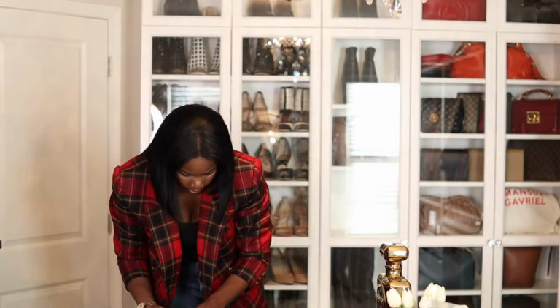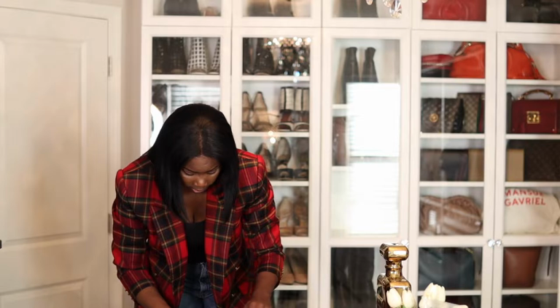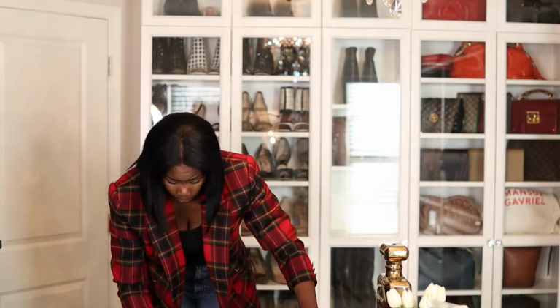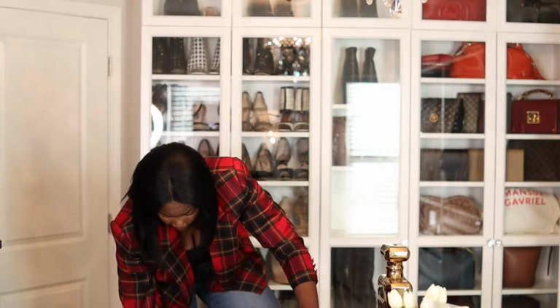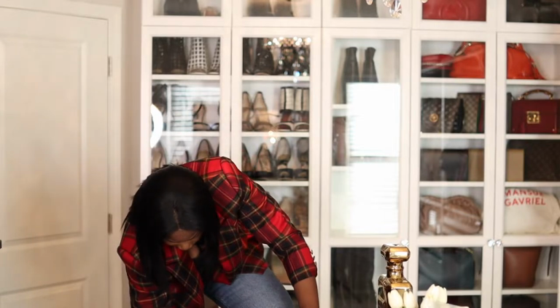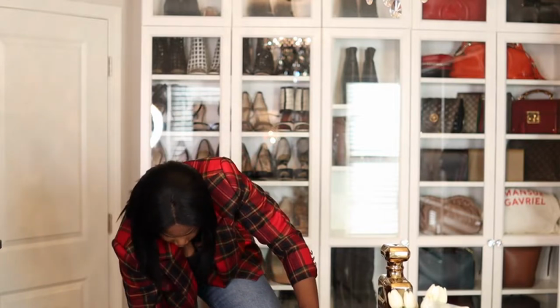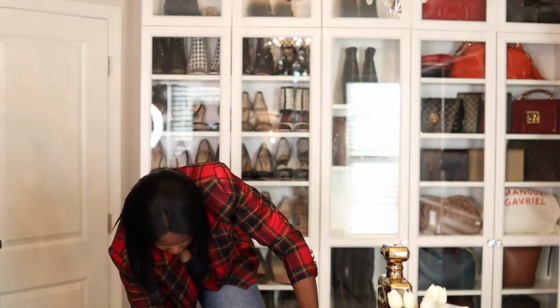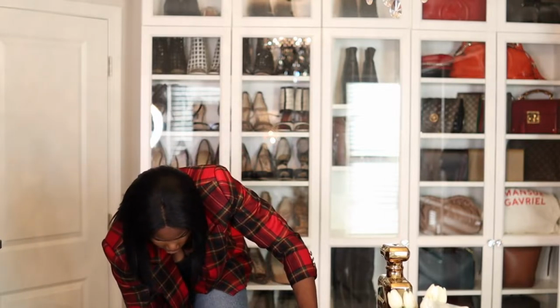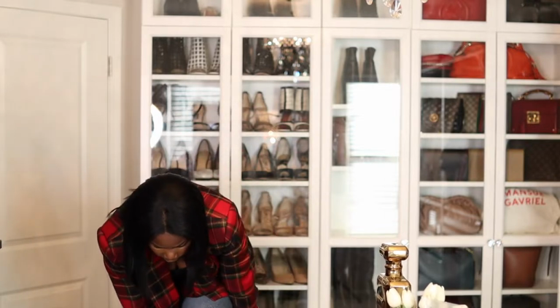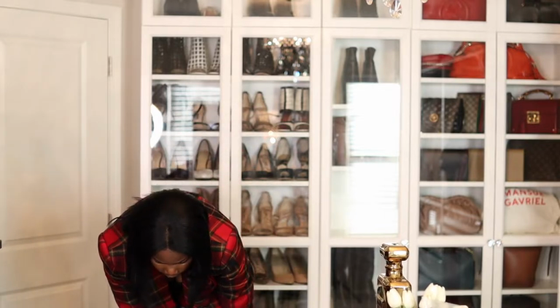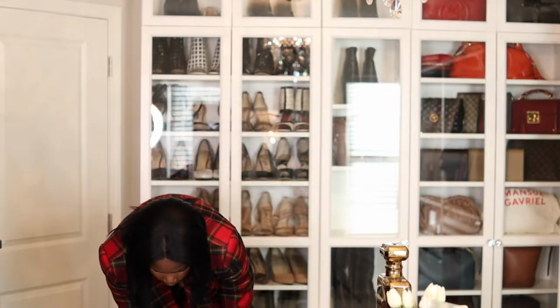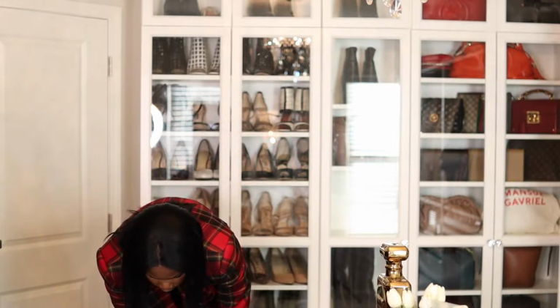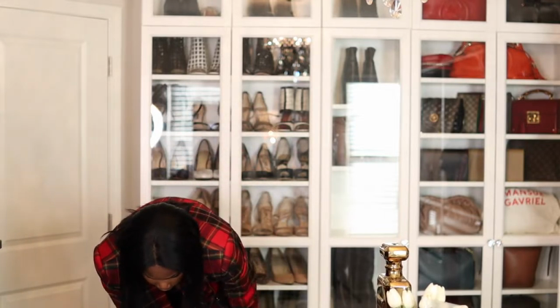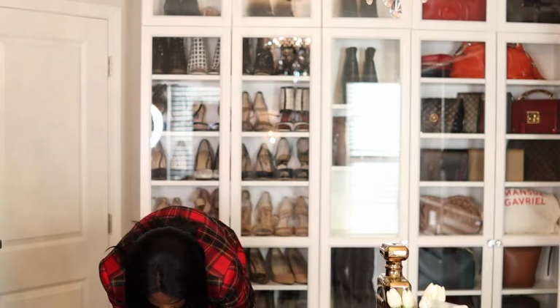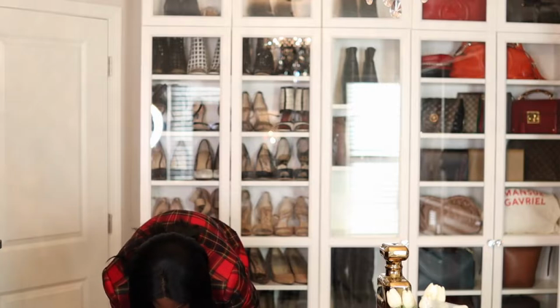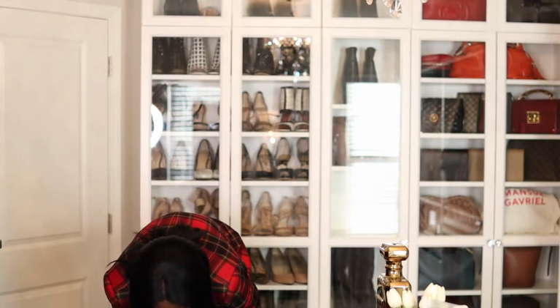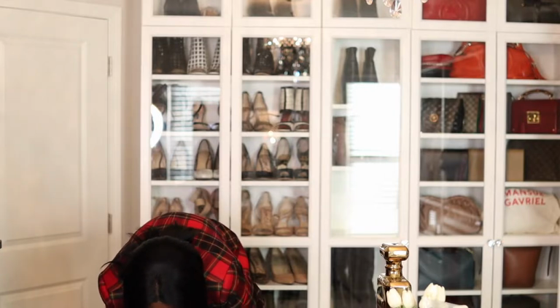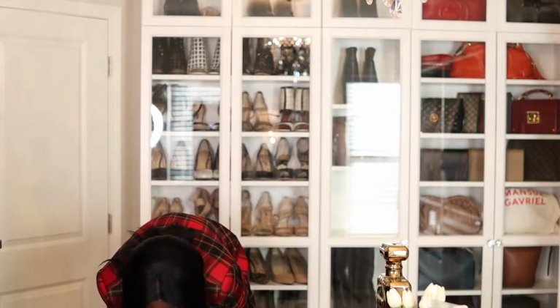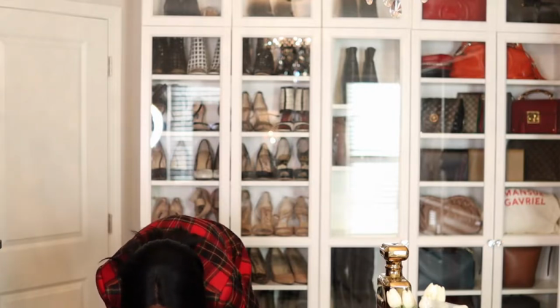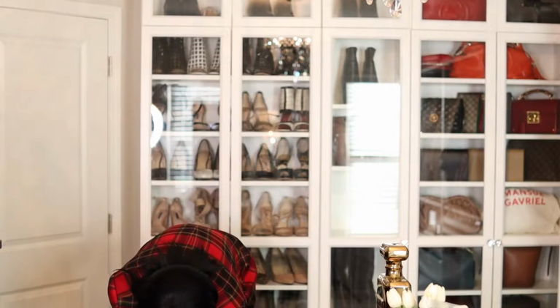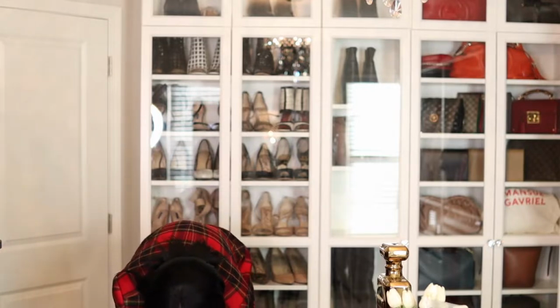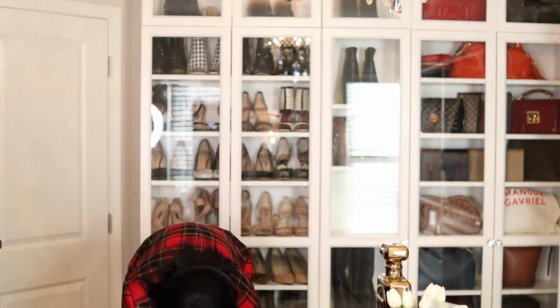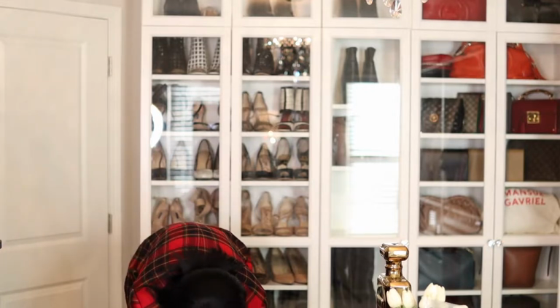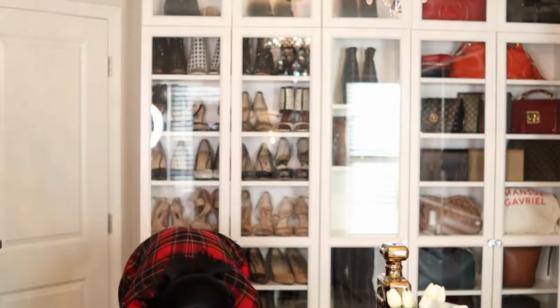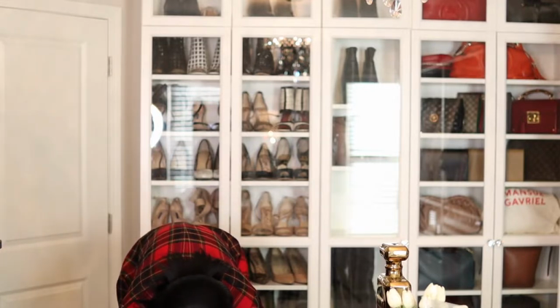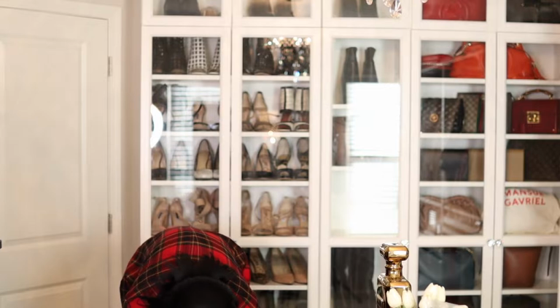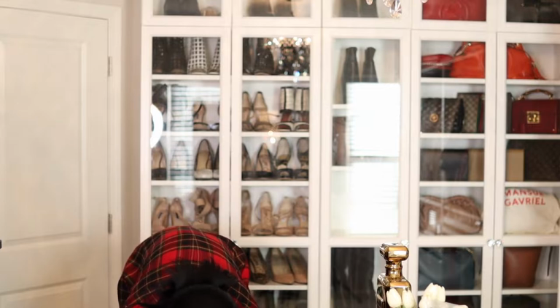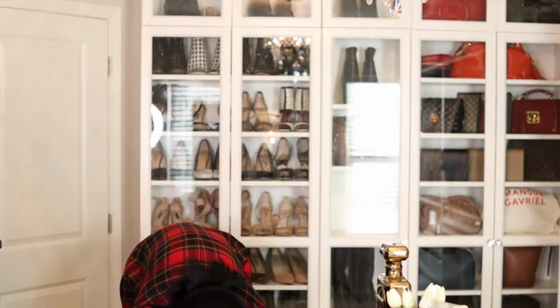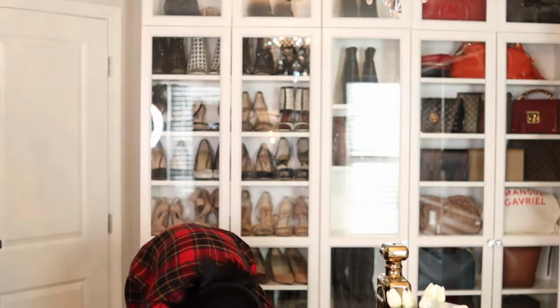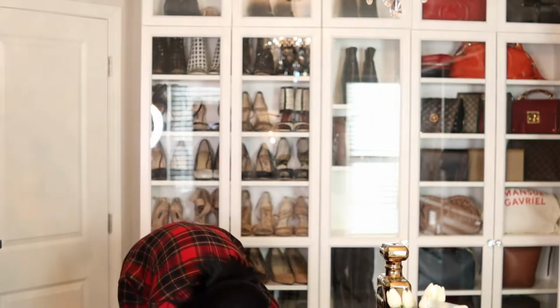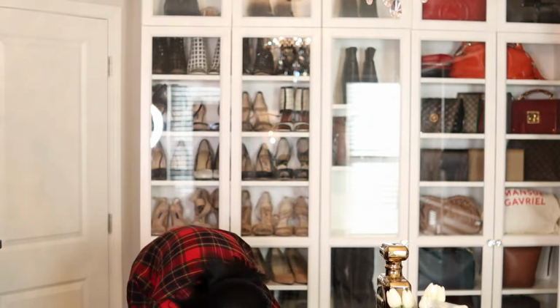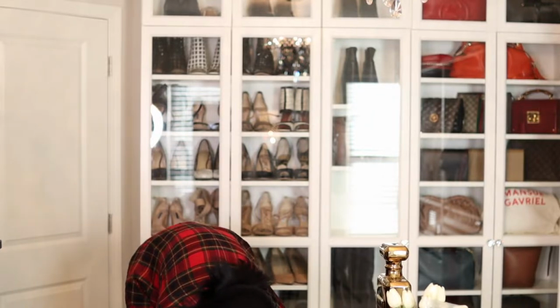These boots are the bomb — I got these from Charles. I think they're Charles David or Marc Fisher, I don't even know, but they're so supple.